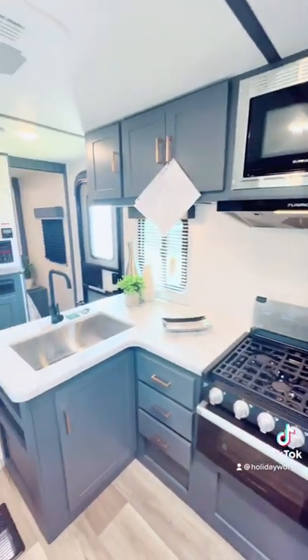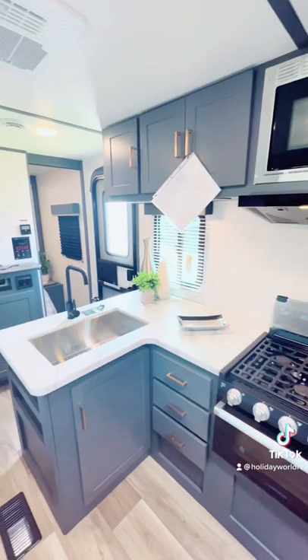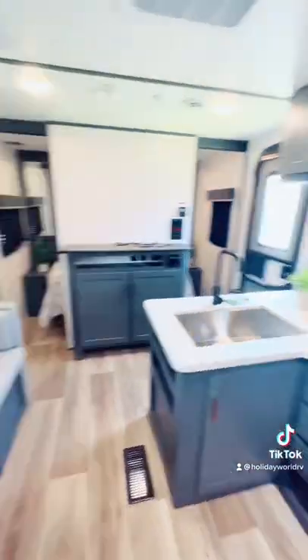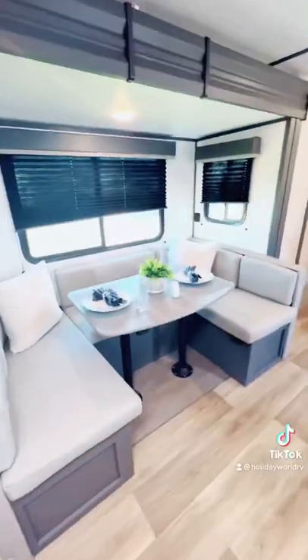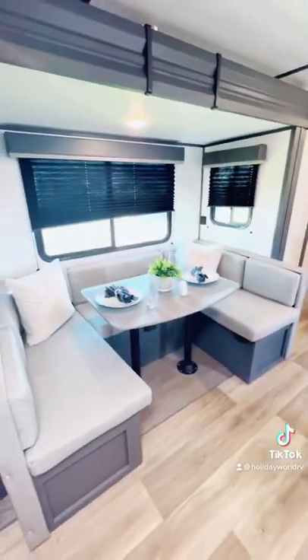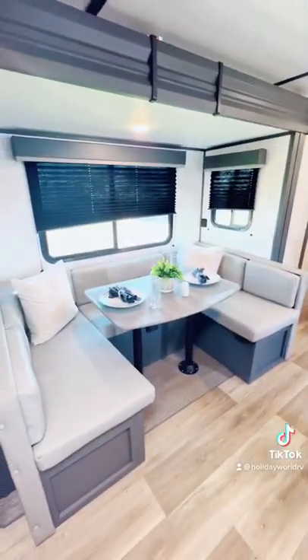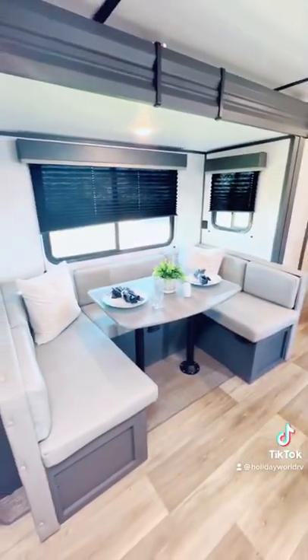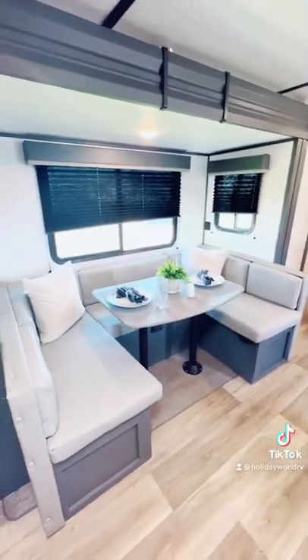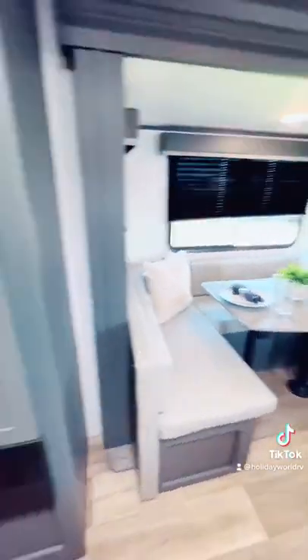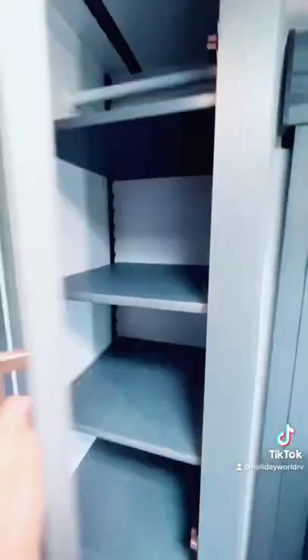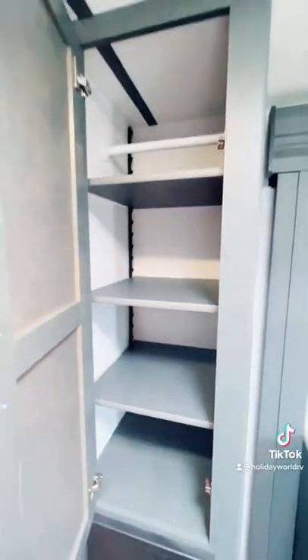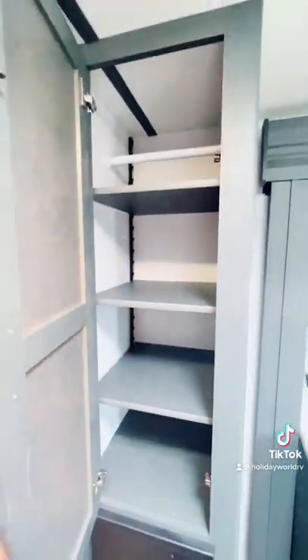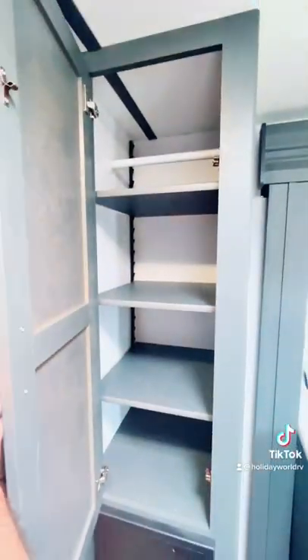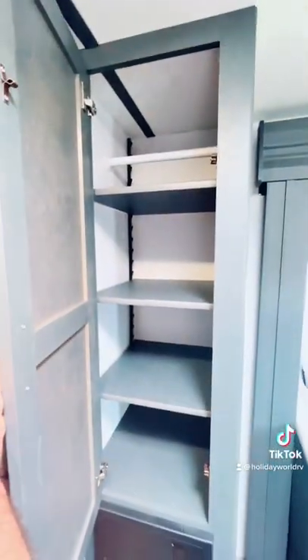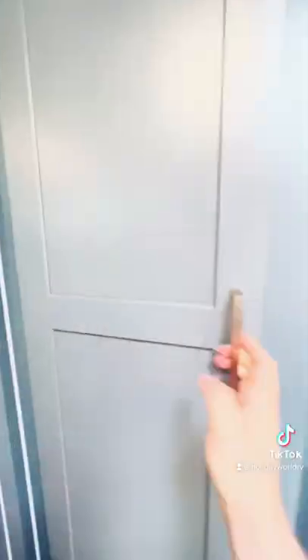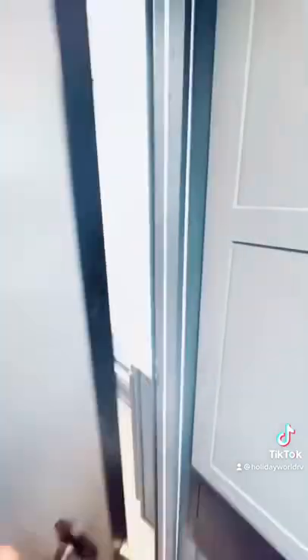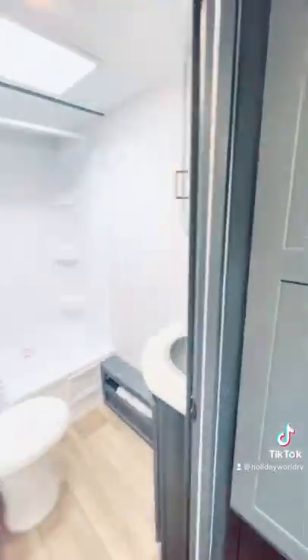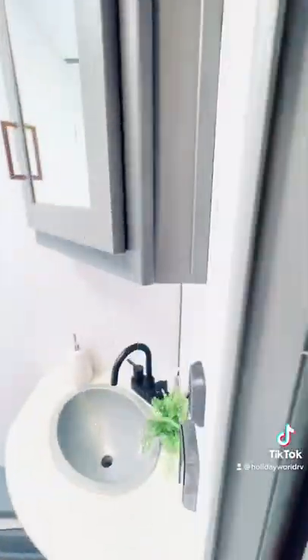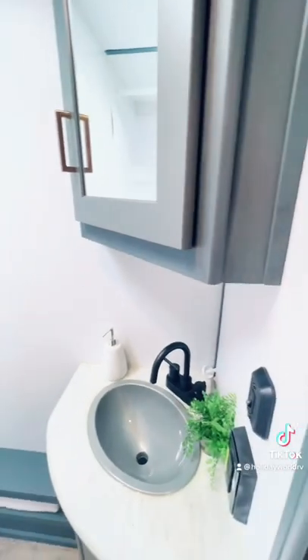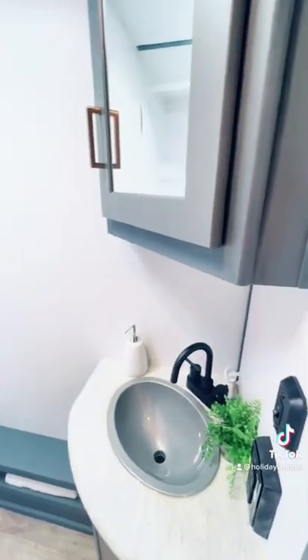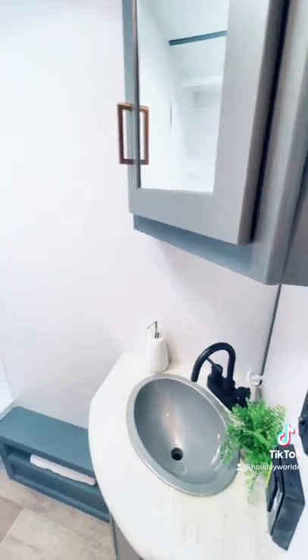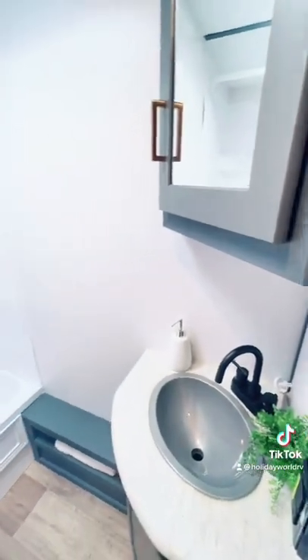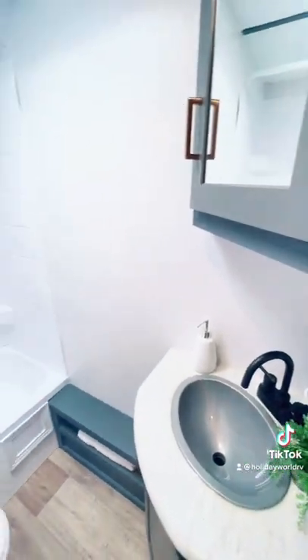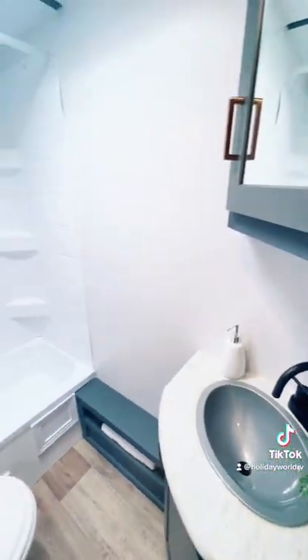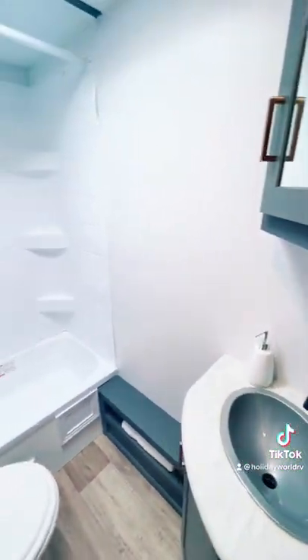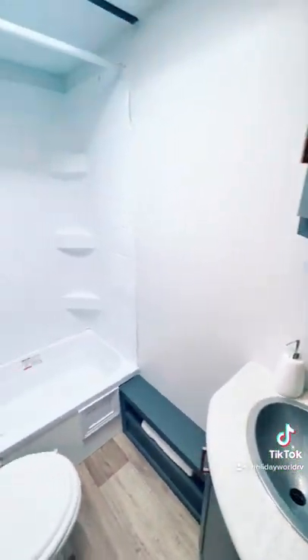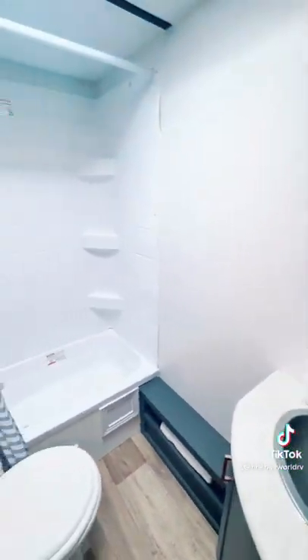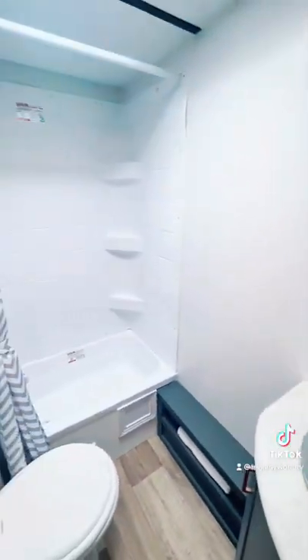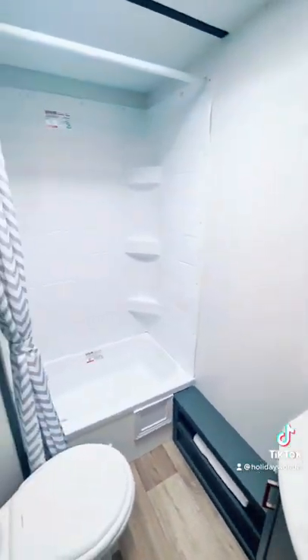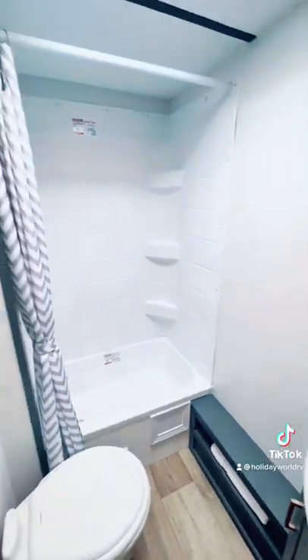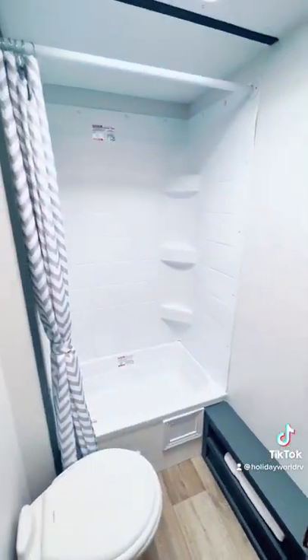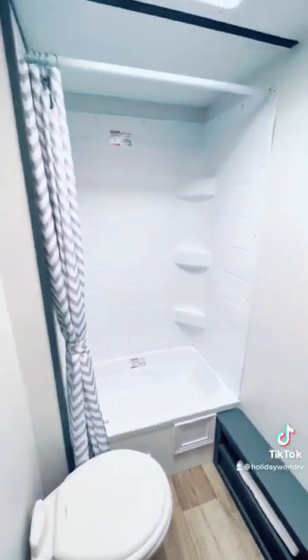Your dinette can easily turn into a bed, and there's closet and pantry space on the side. The bathroom is equipped with a standing shower and a bathtub in case you need to give the kiddos a bath.